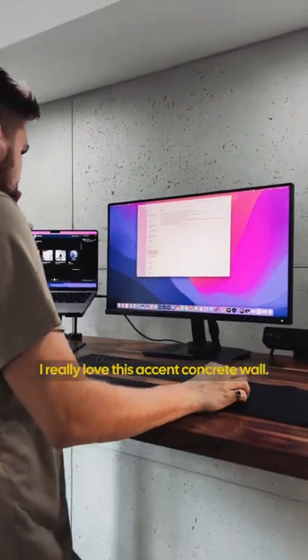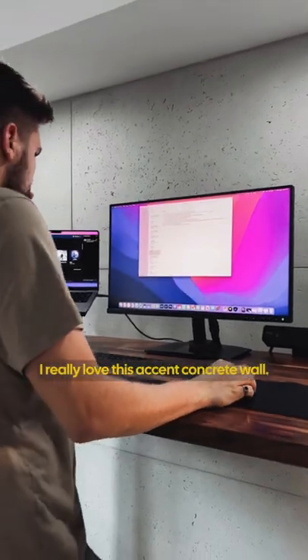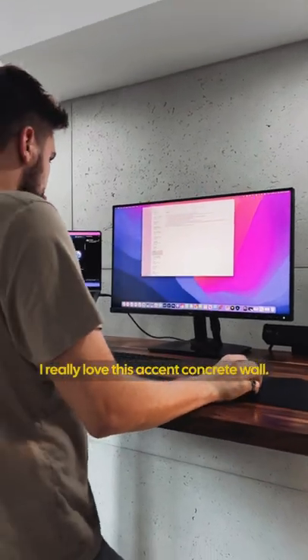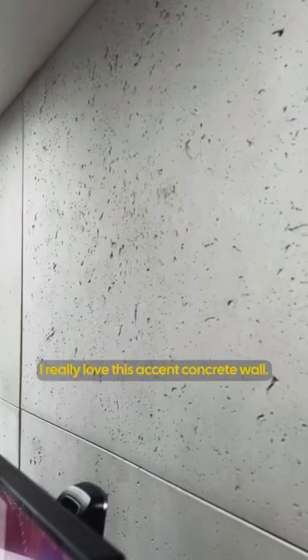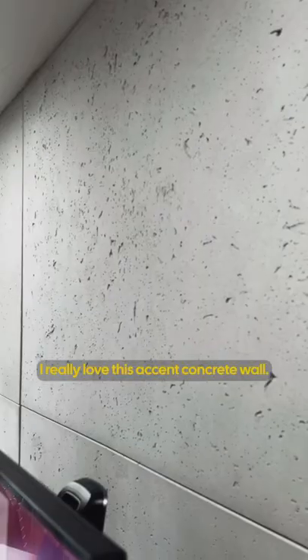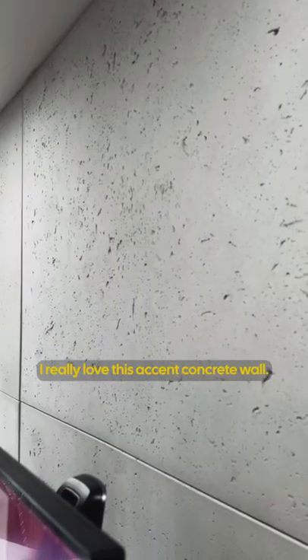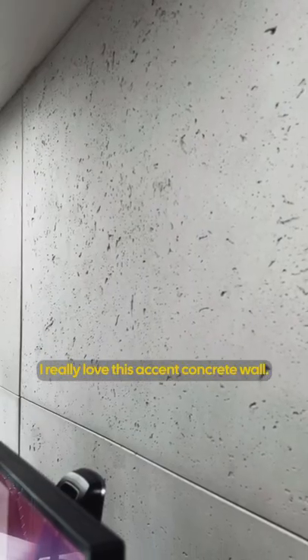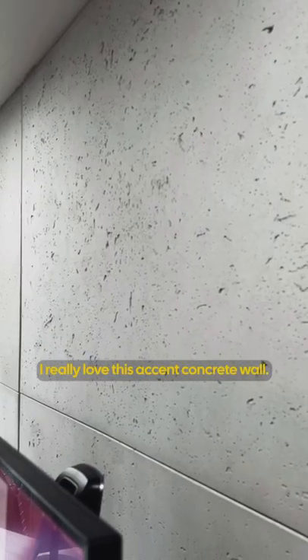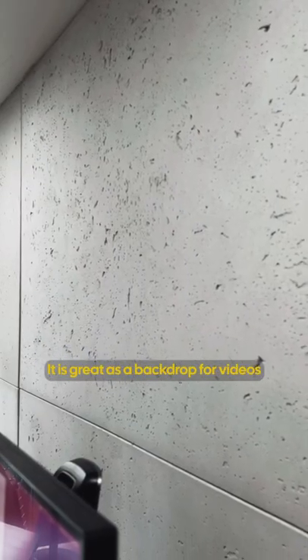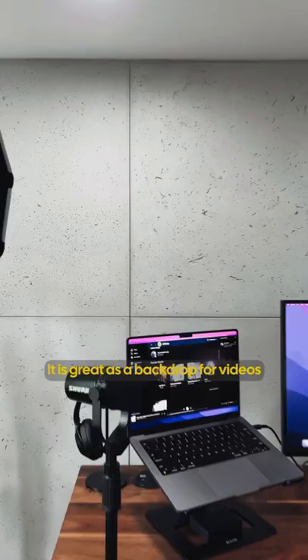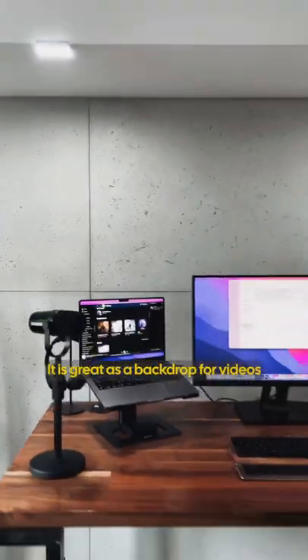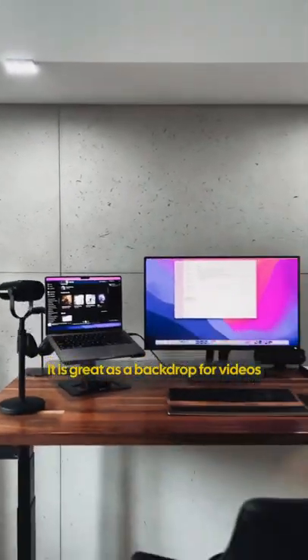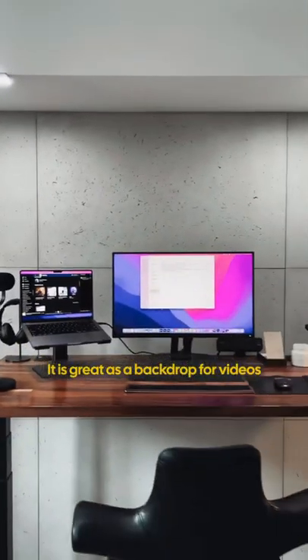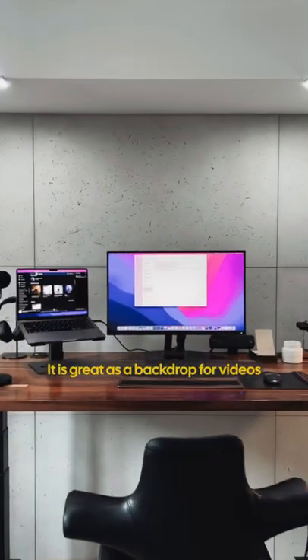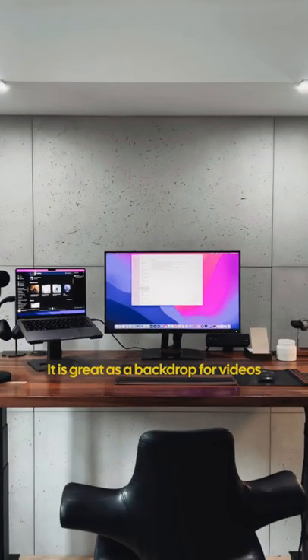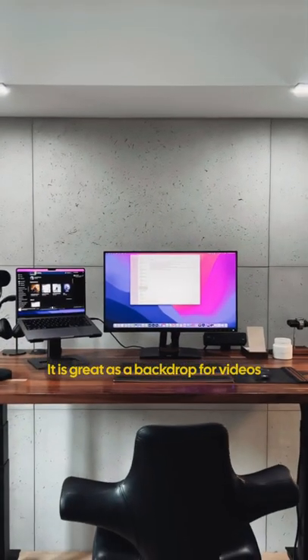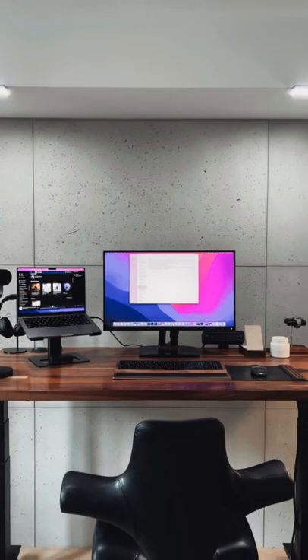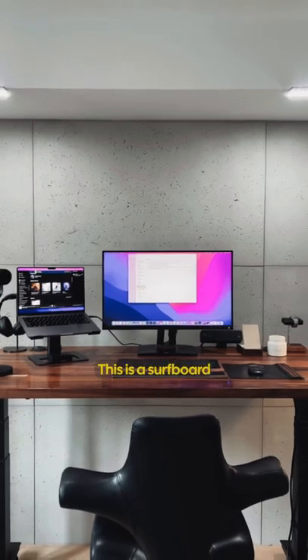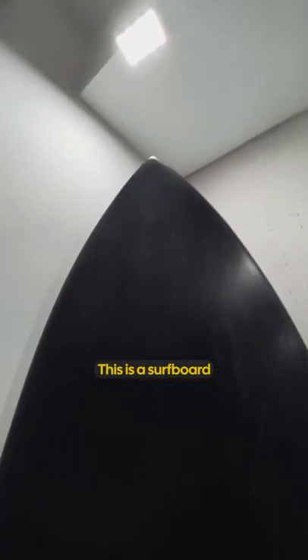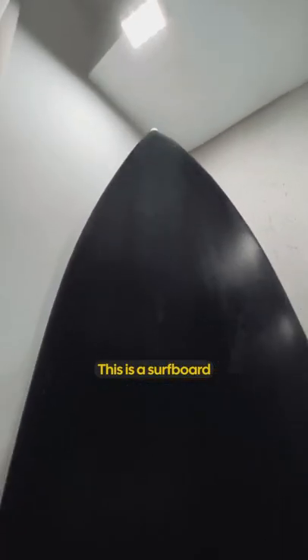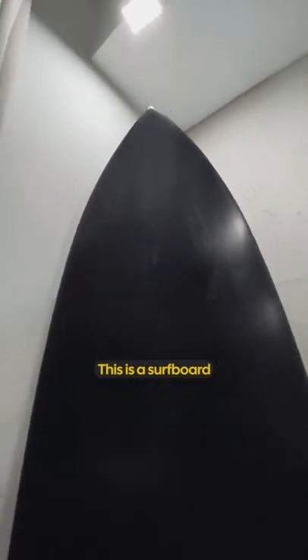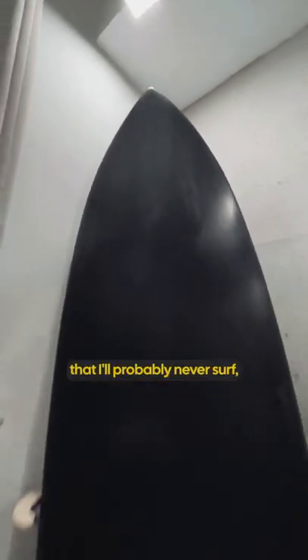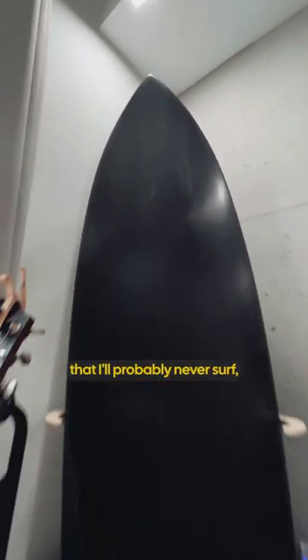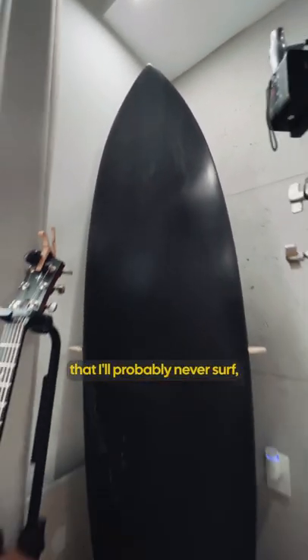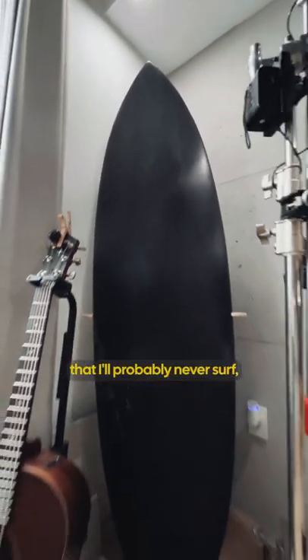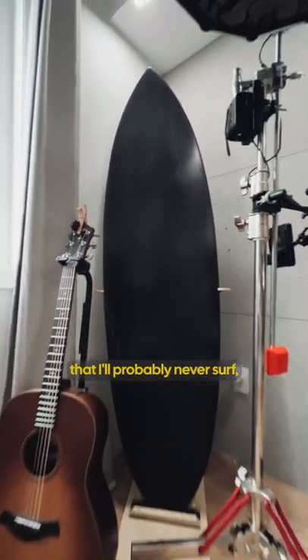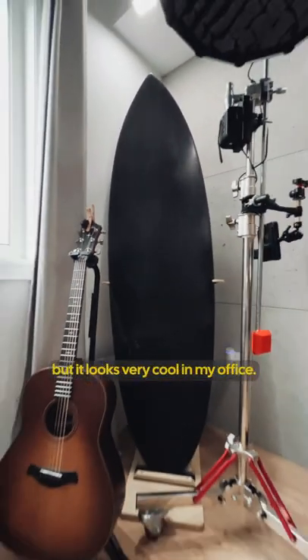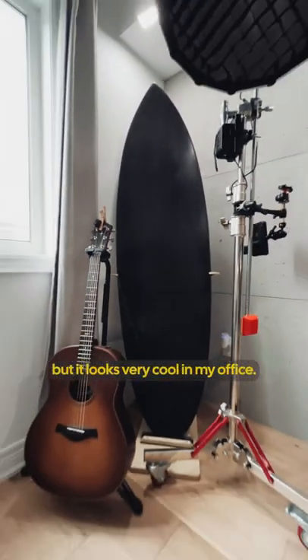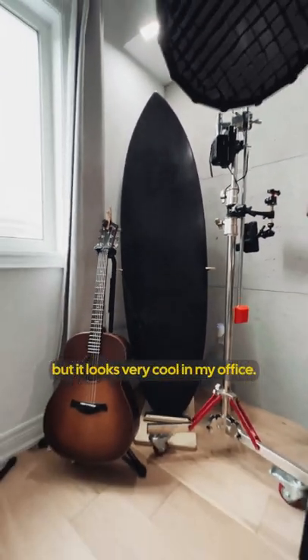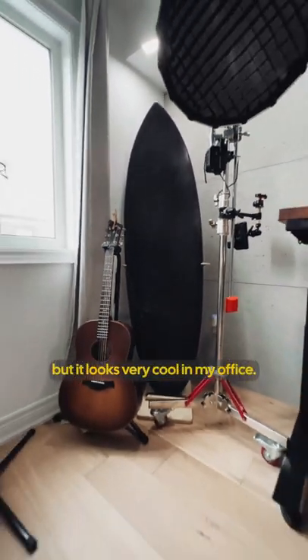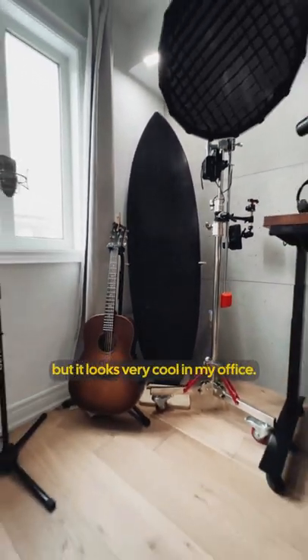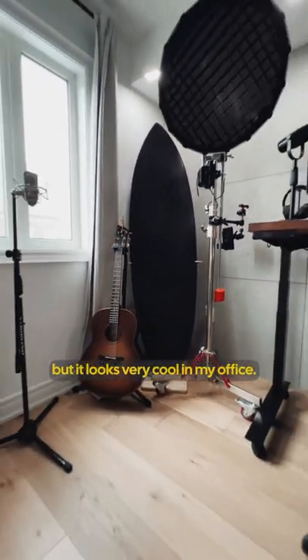I really love this accent concrete wall. It is great as a backdrop for videos. This is a surfboard that I'll probably never surf, but it looks very cool in my office.